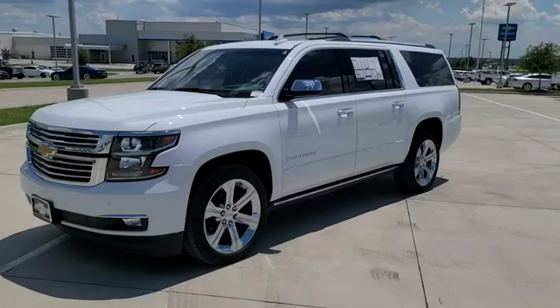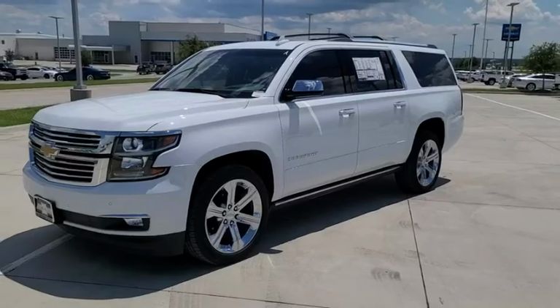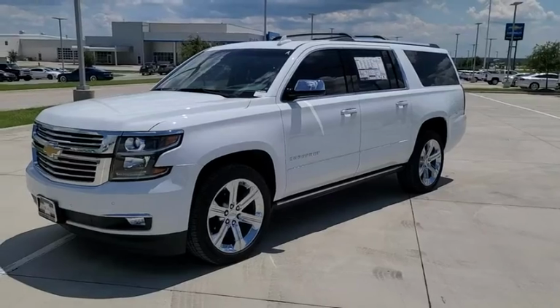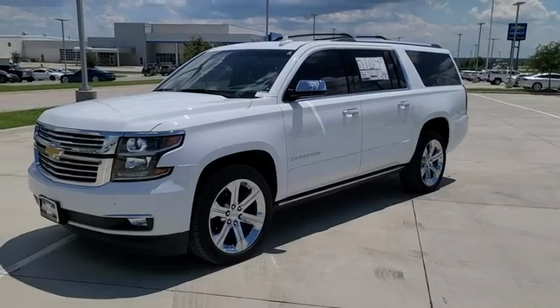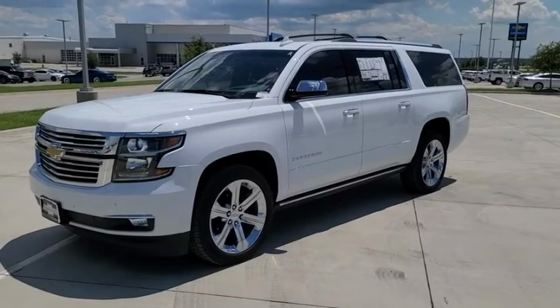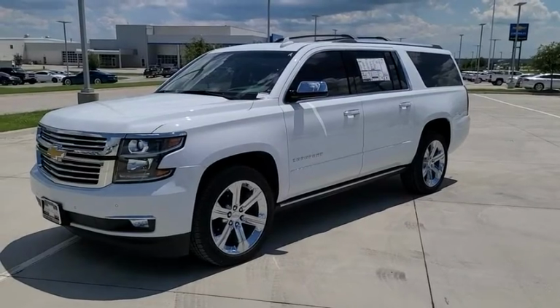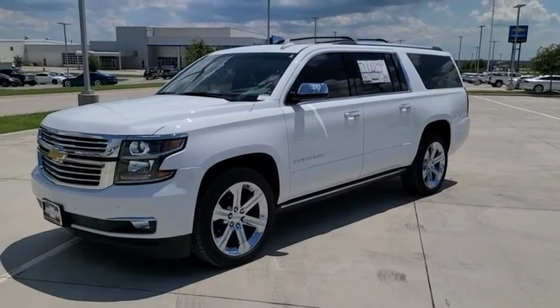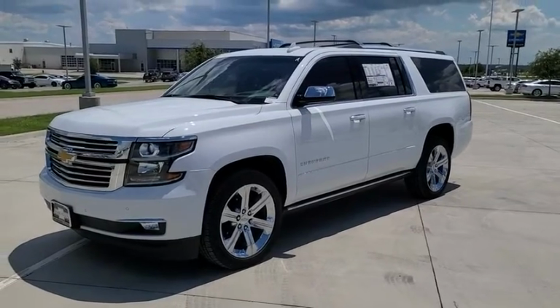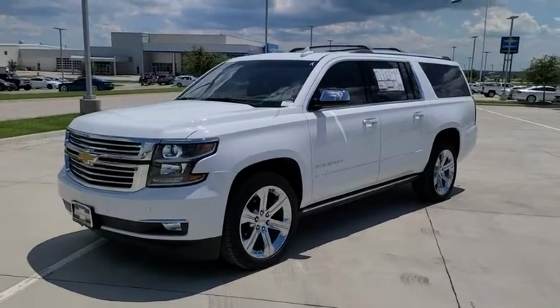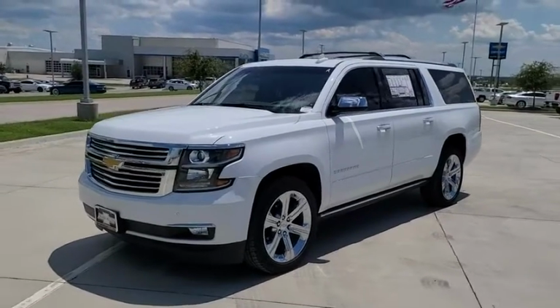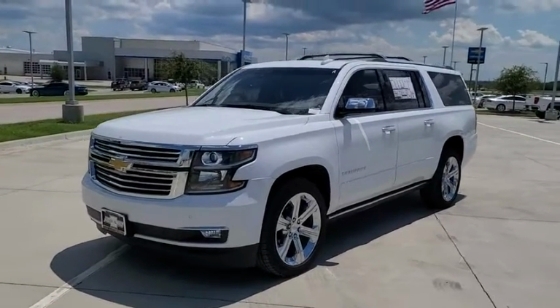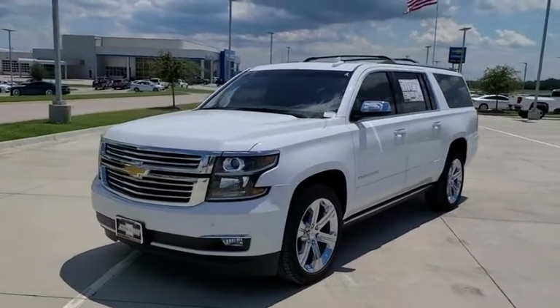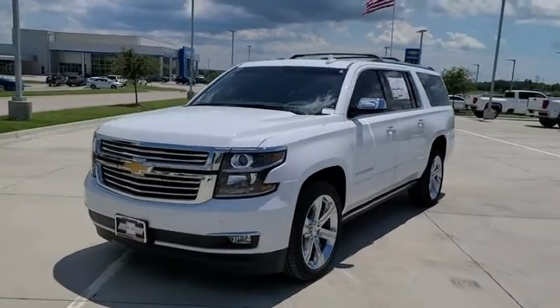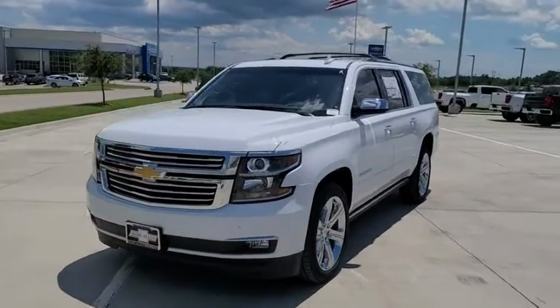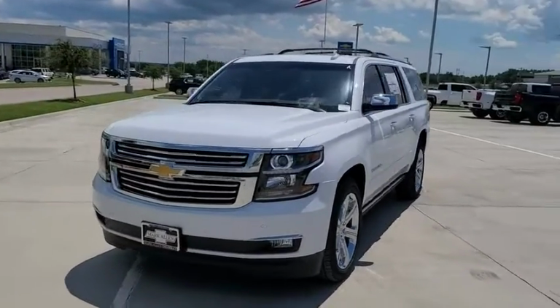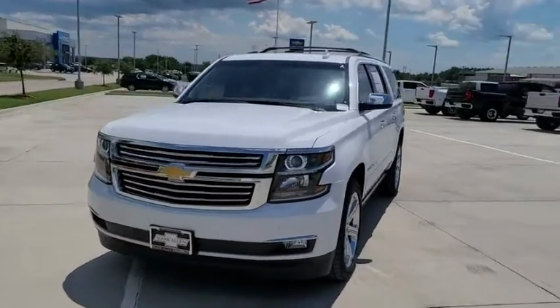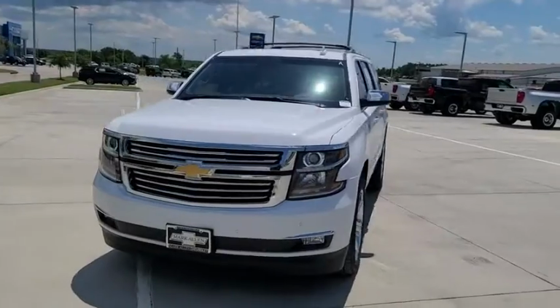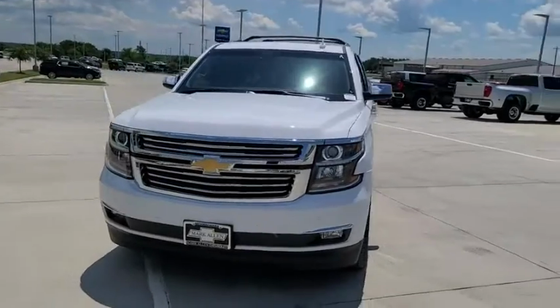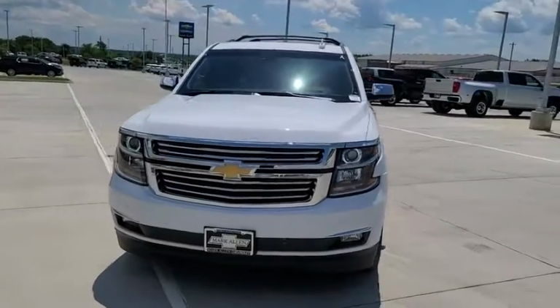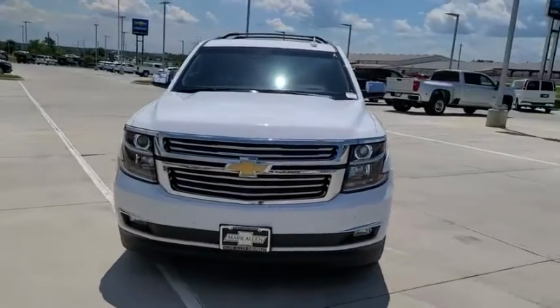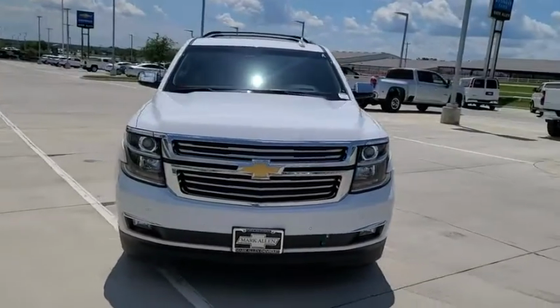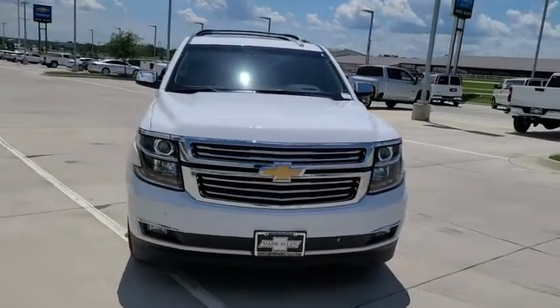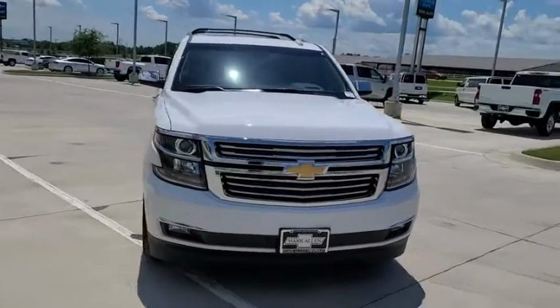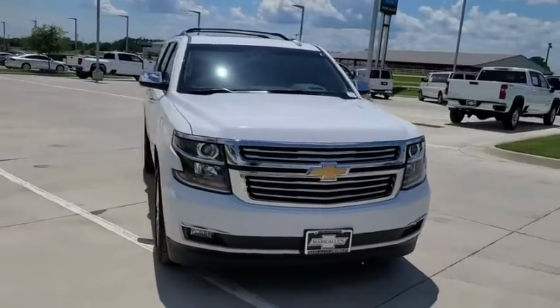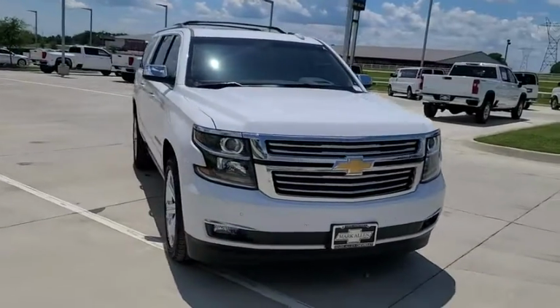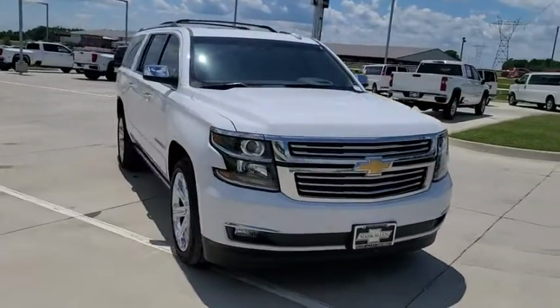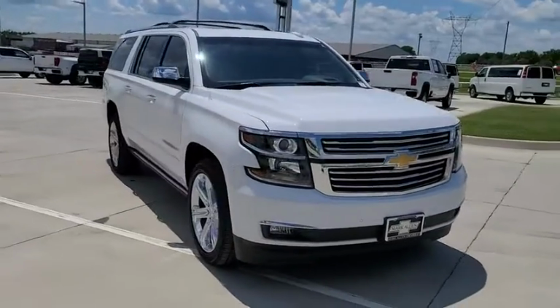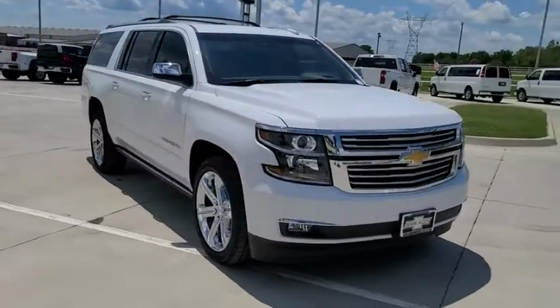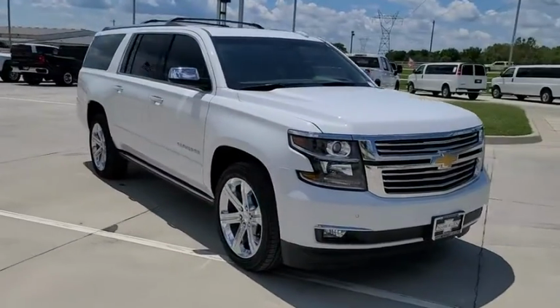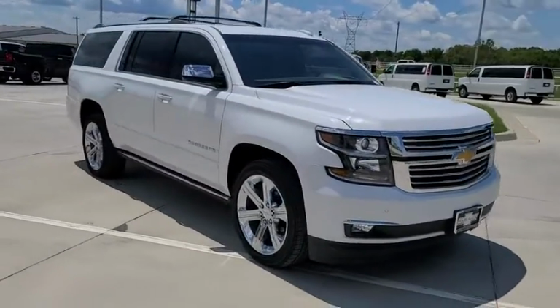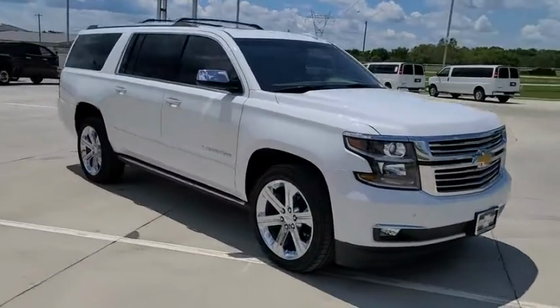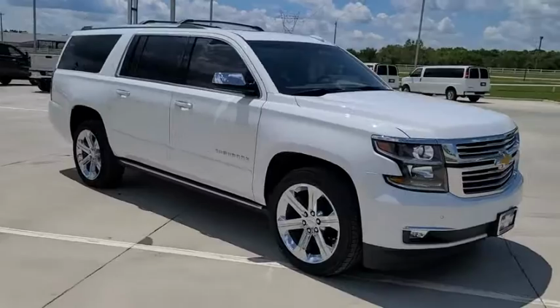Take a ride in the 2020 Chevrolet Suburban. The Suburban excels at towing heavy trailers, hauling loads of people and gear, and enduring hard use and rugged terrain.